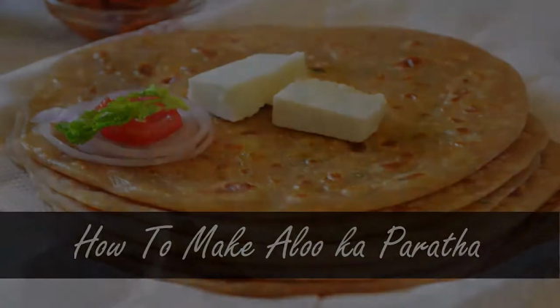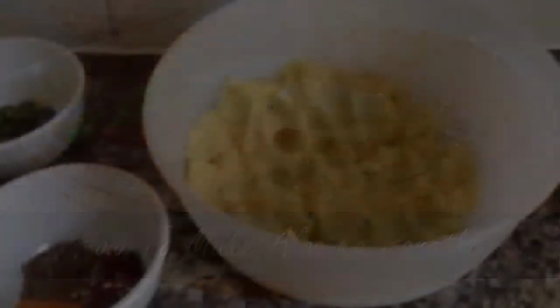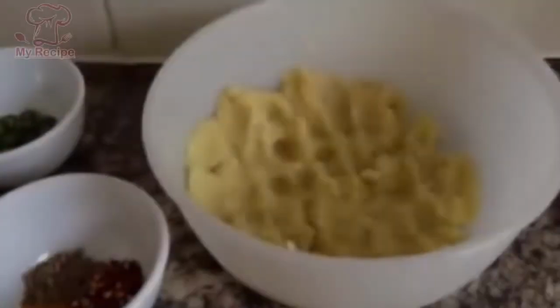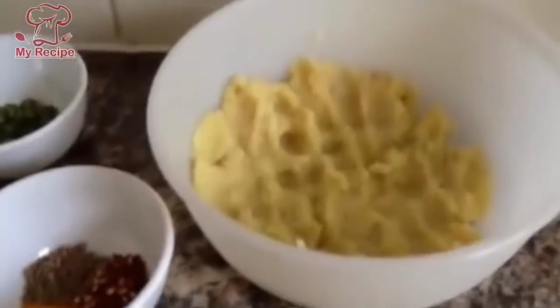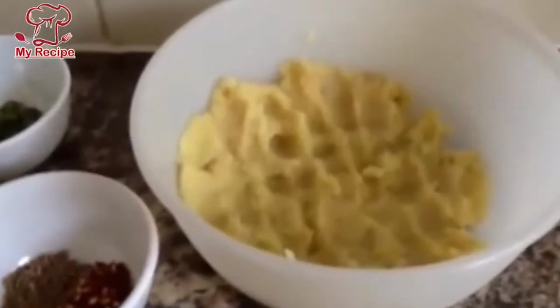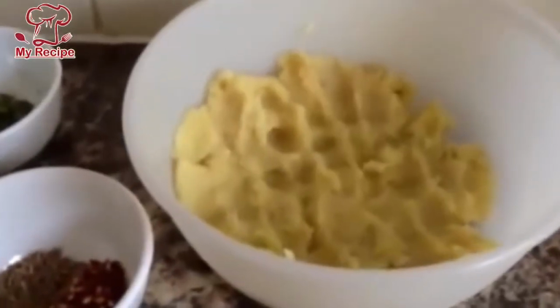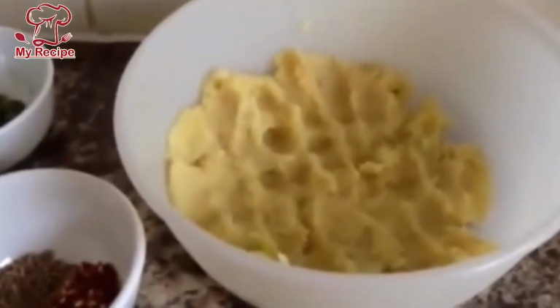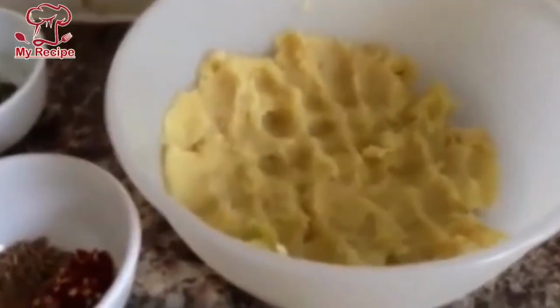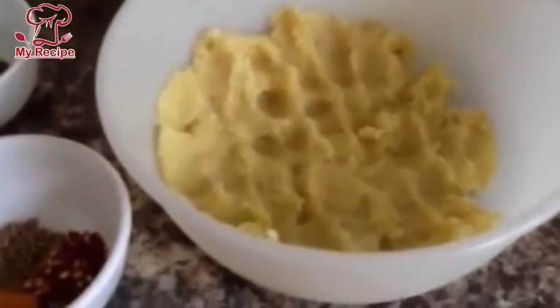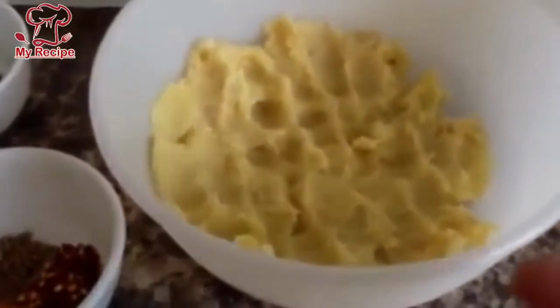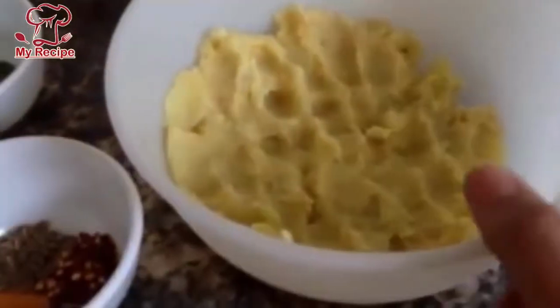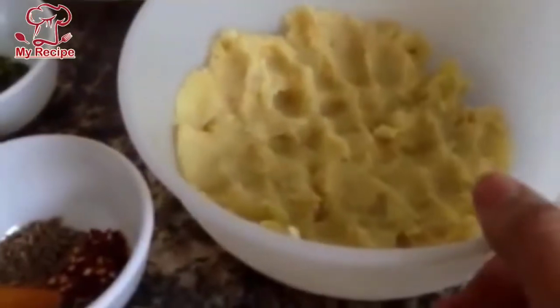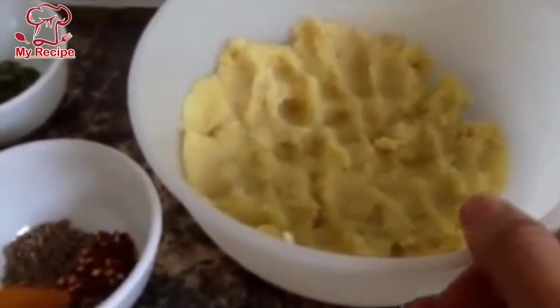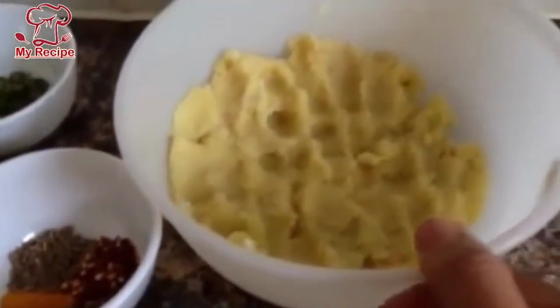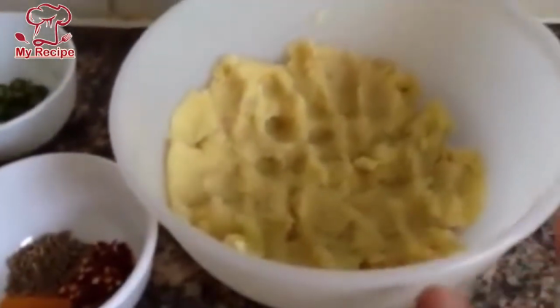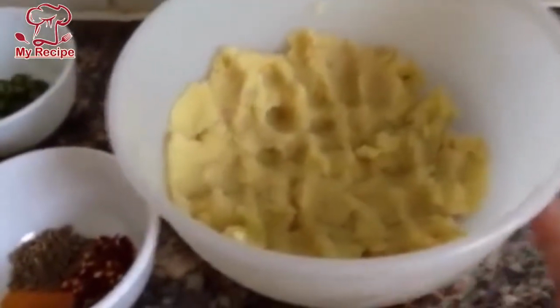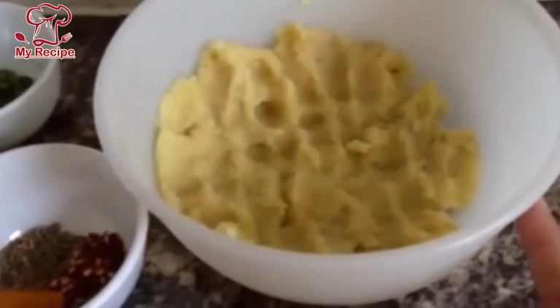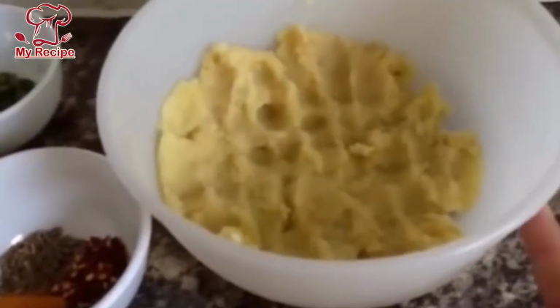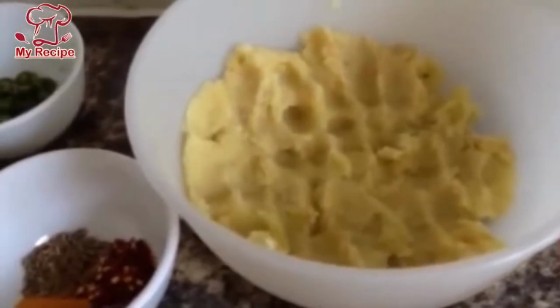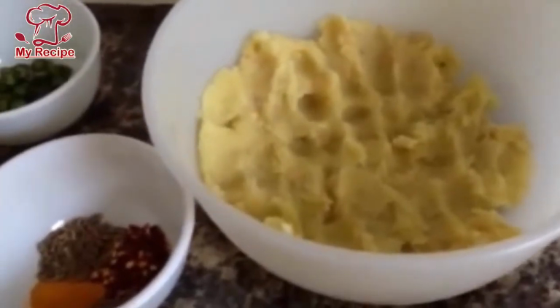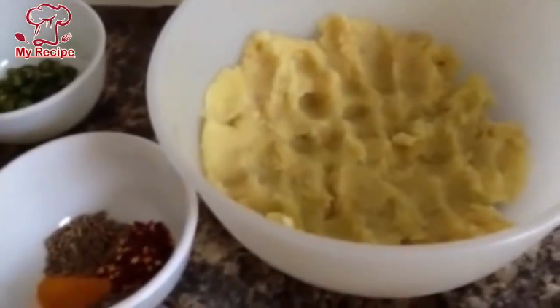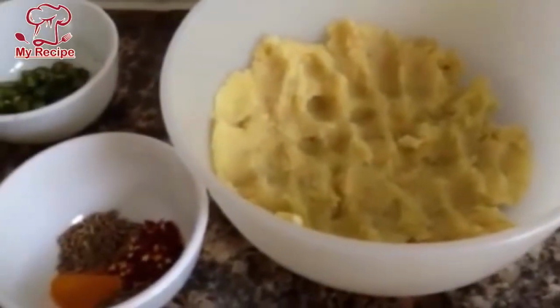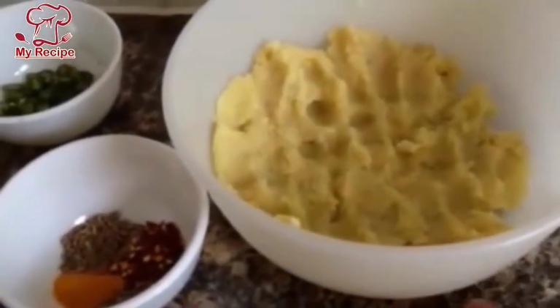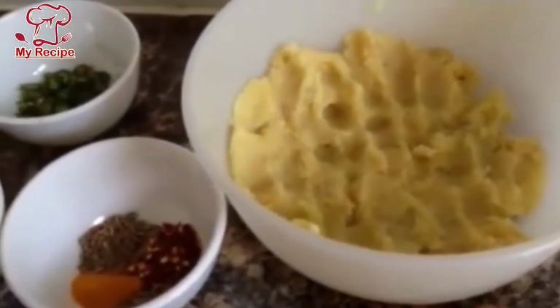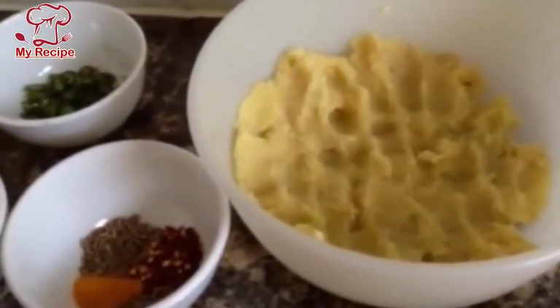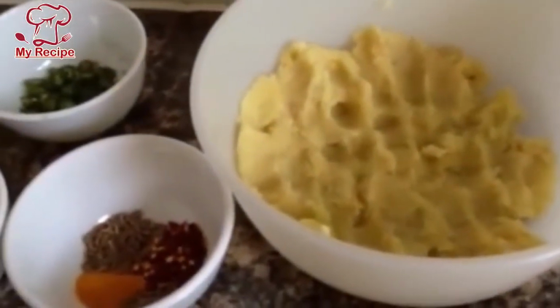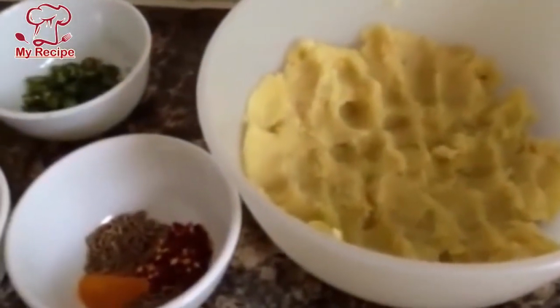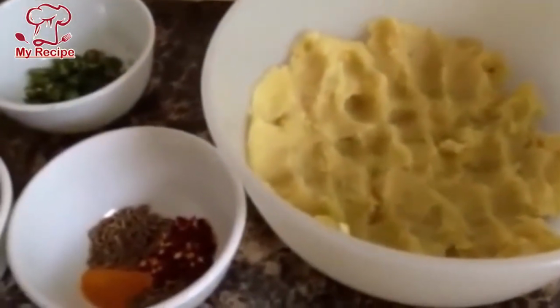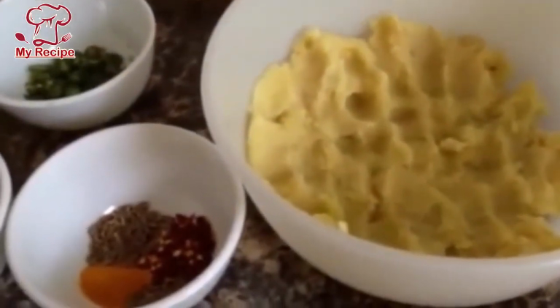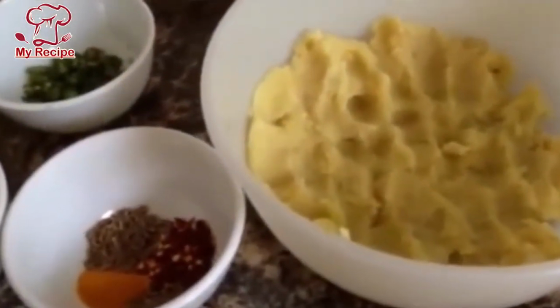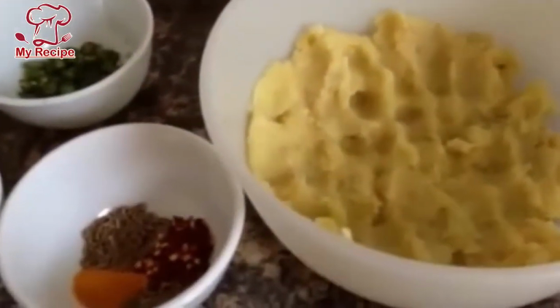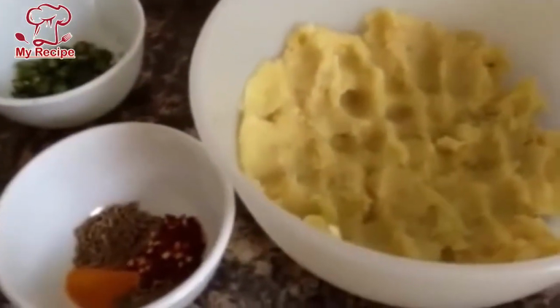Hello everyone, today I am giving you a recipe for aloo paratha. This is very easy to make.